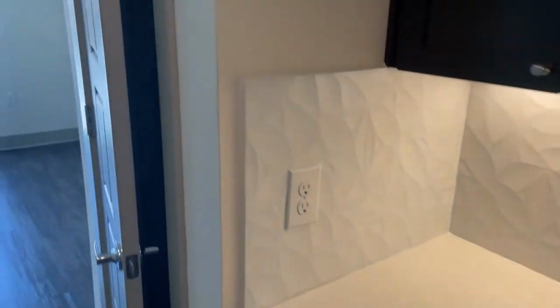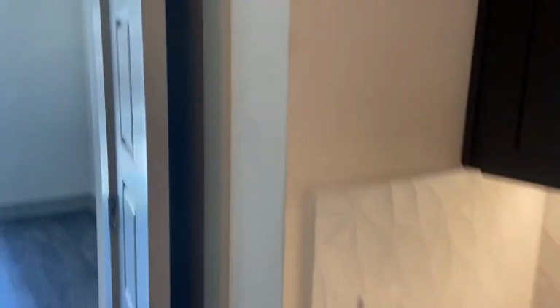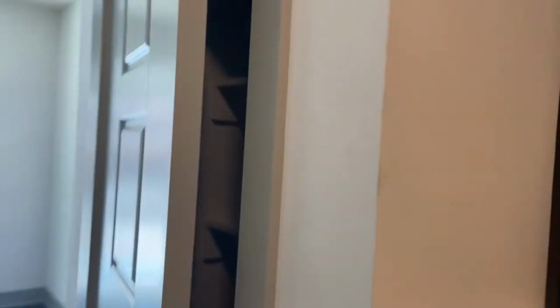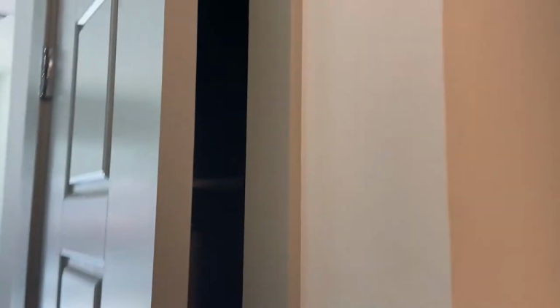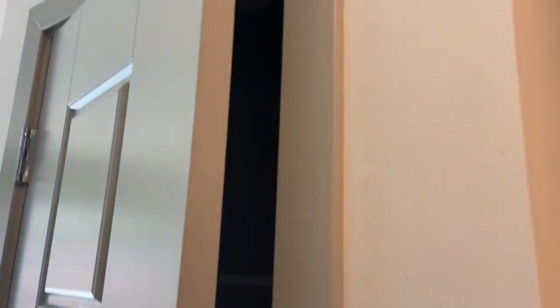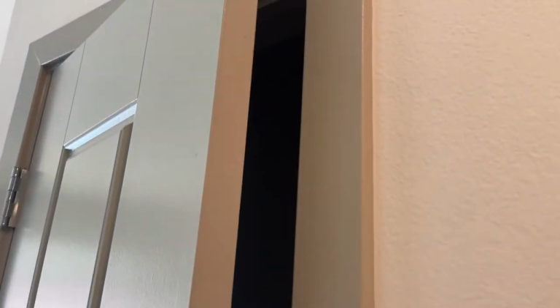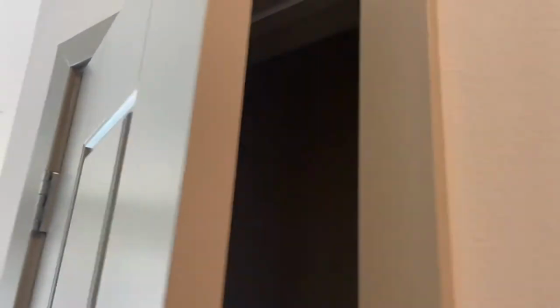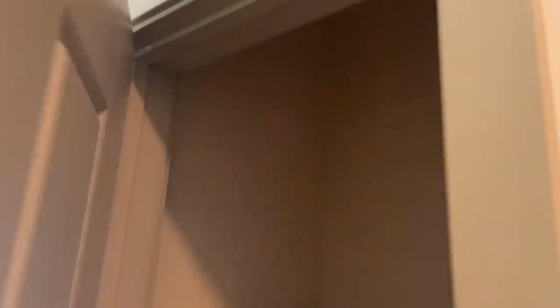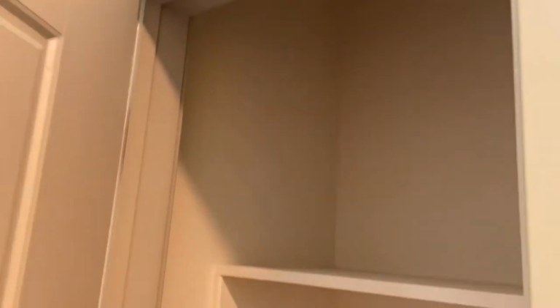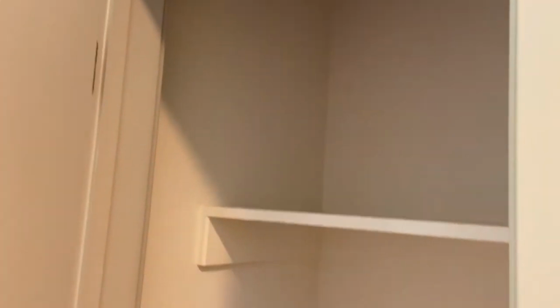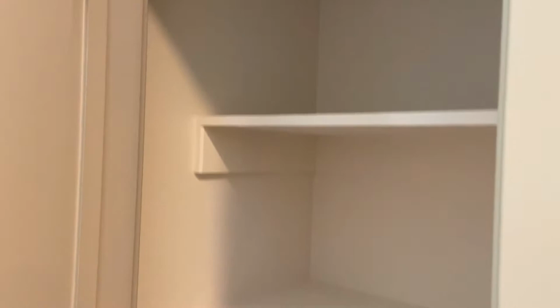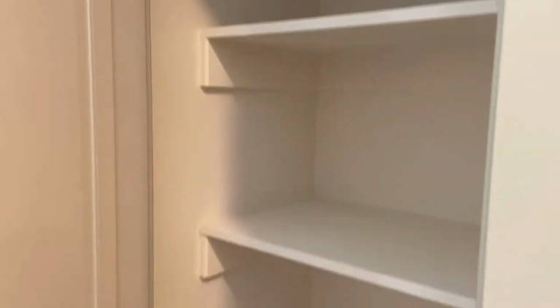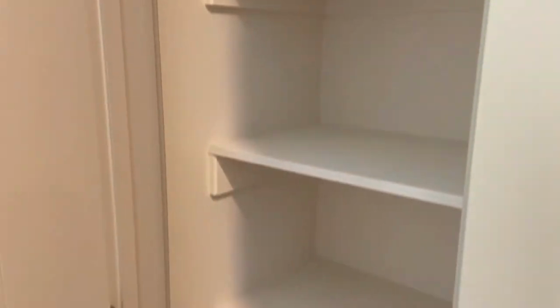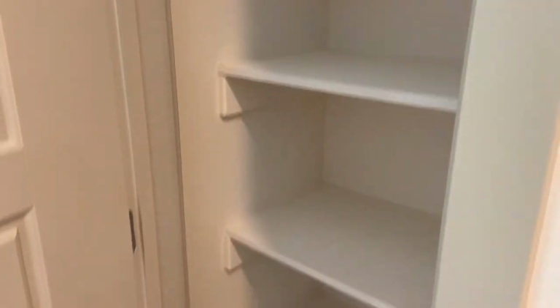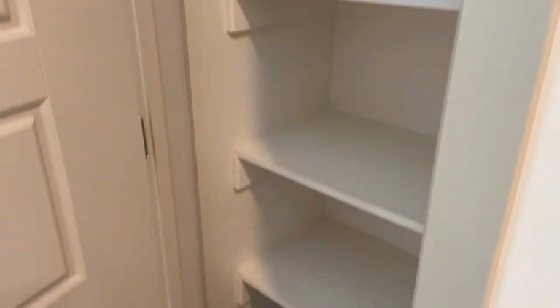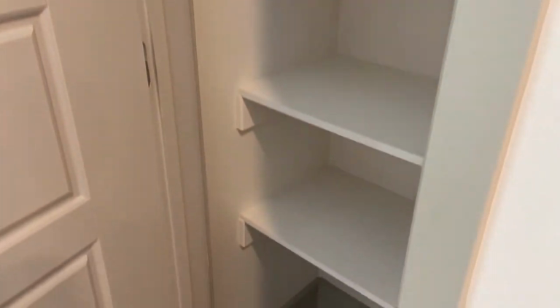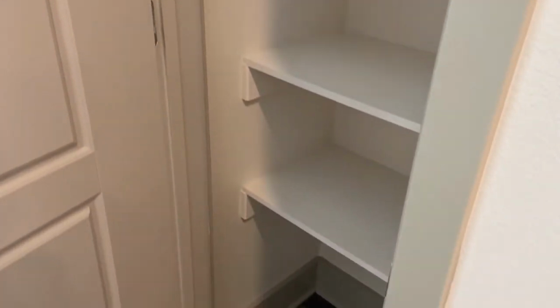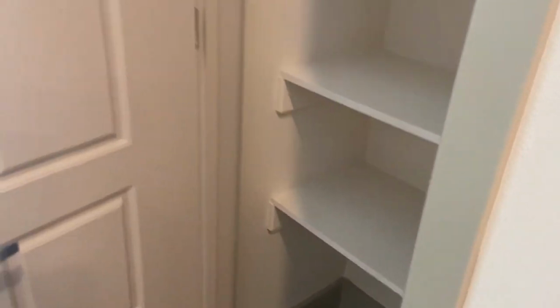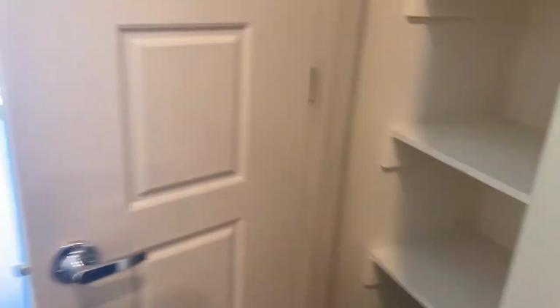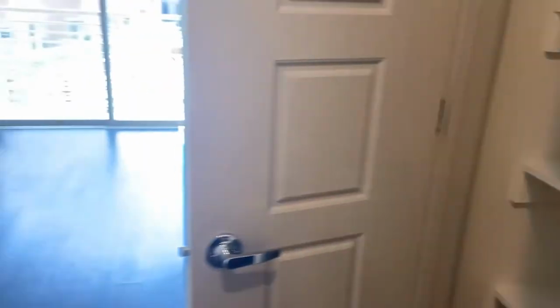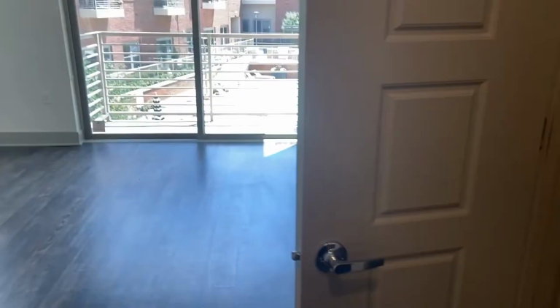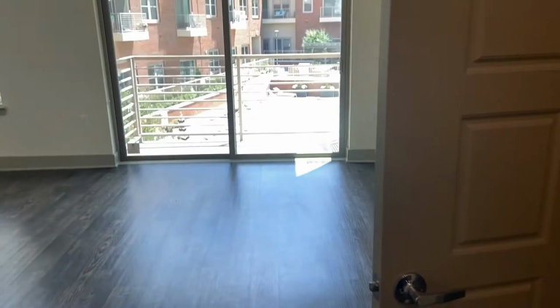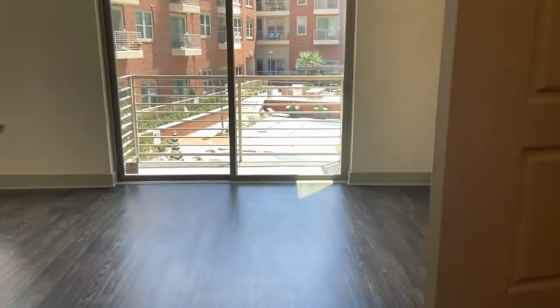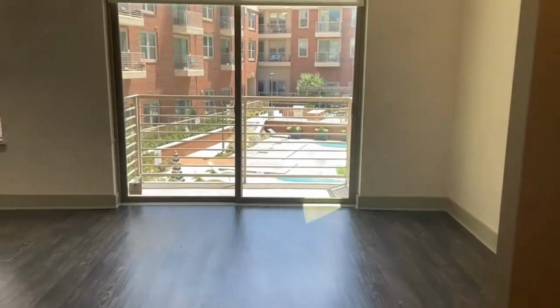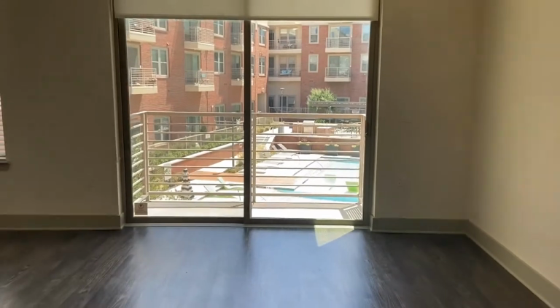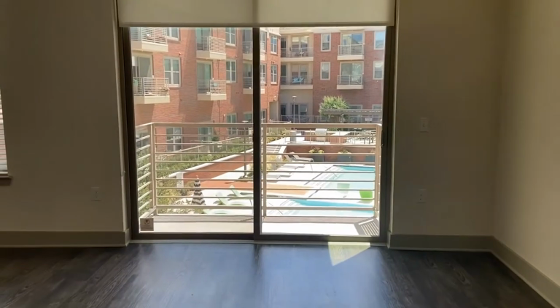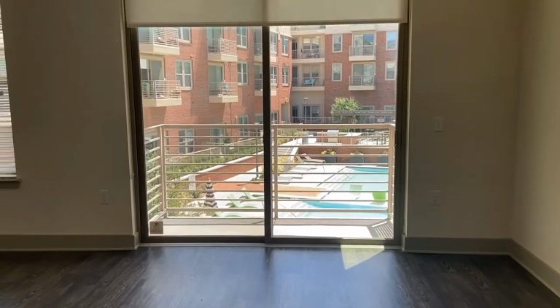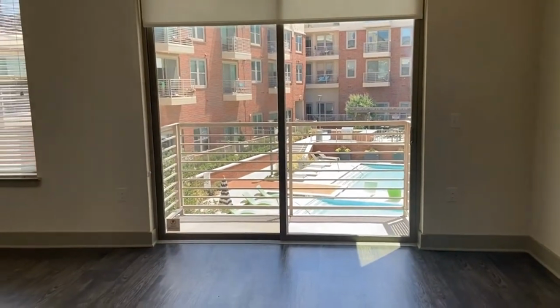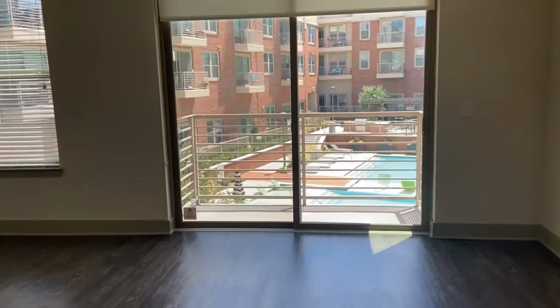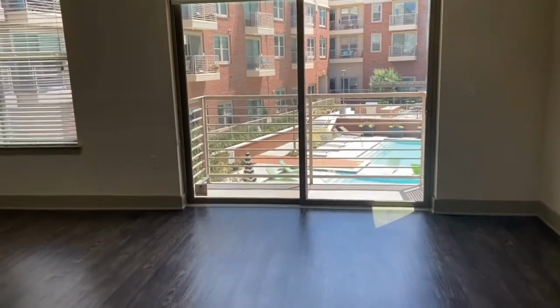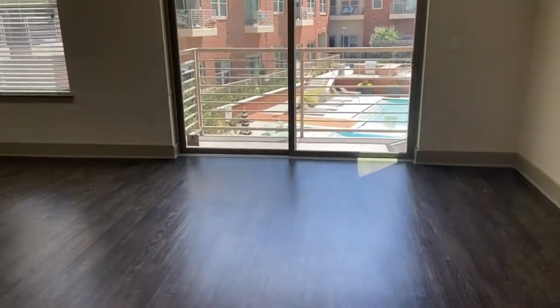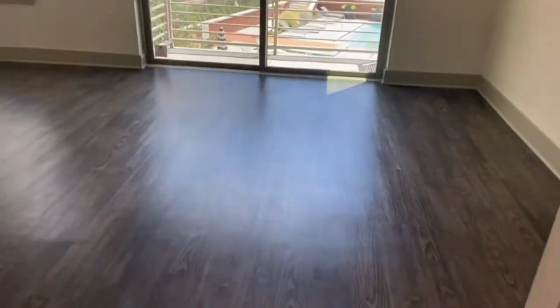Here we have our canned or dry foods pantry — lots of space for your cans or dry foods. In the living slash bed space, you've got lots of room for a couch and a queen-size bed.